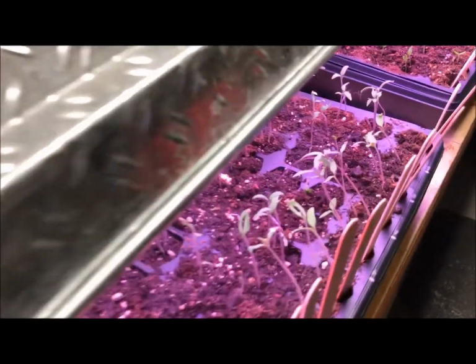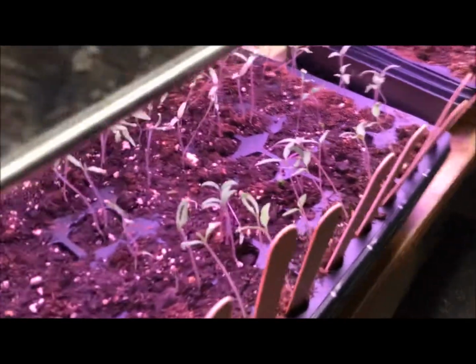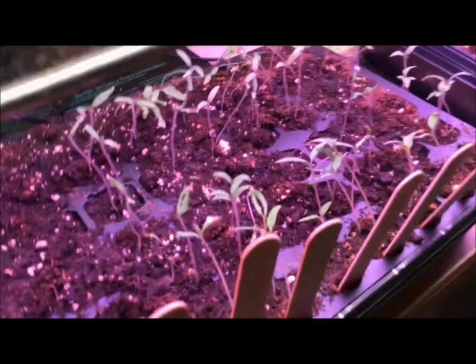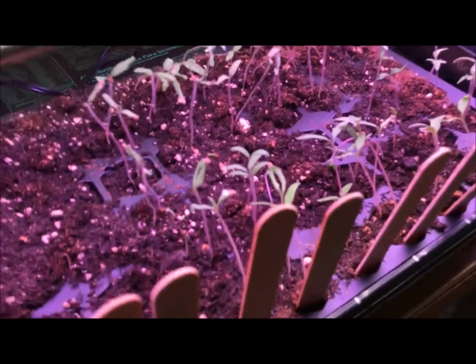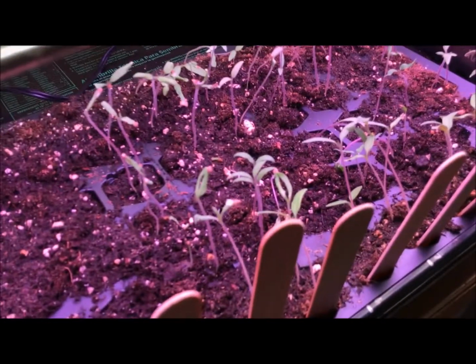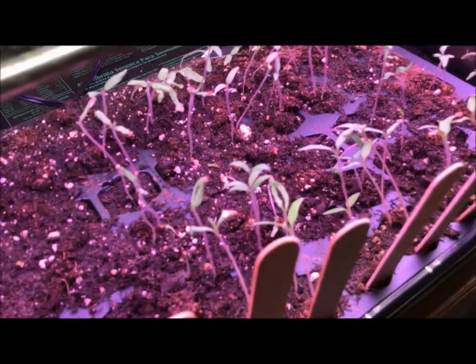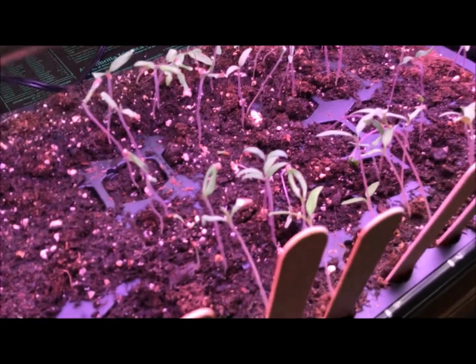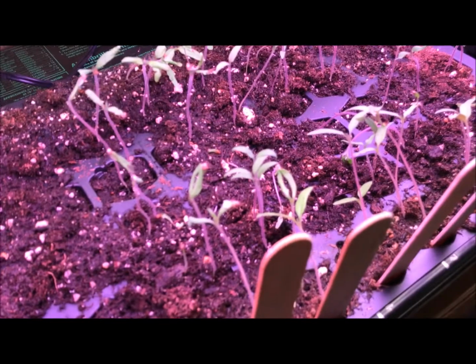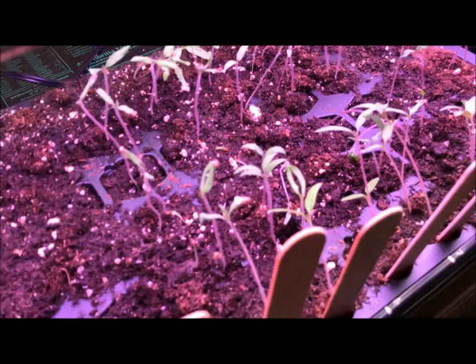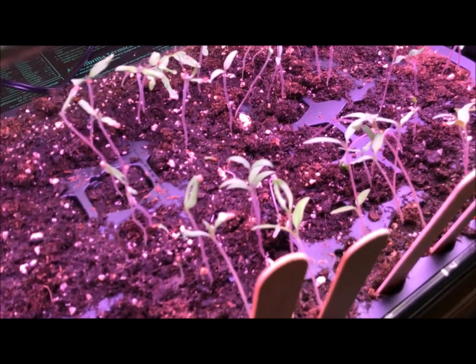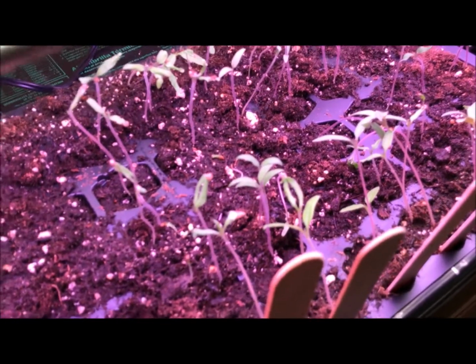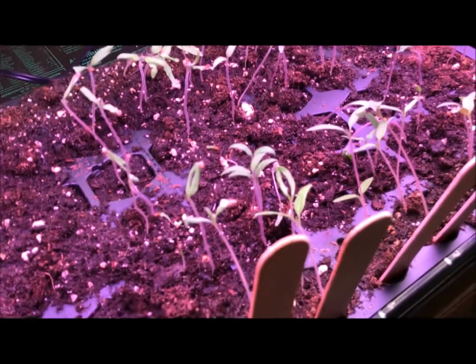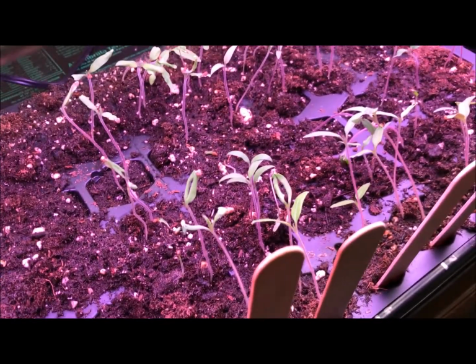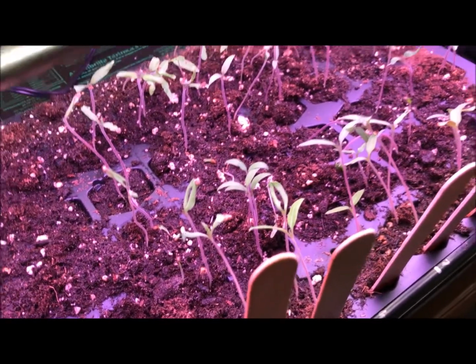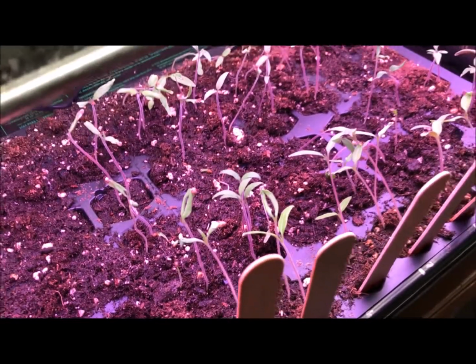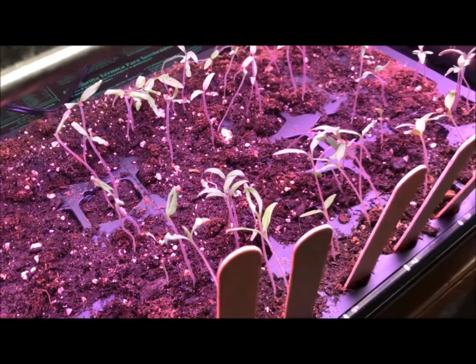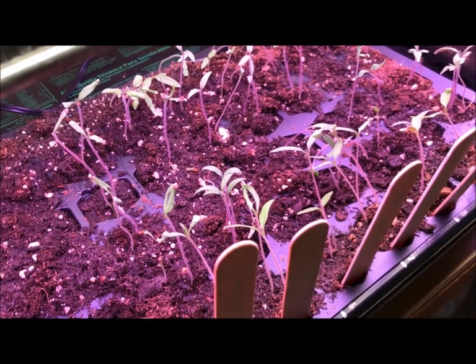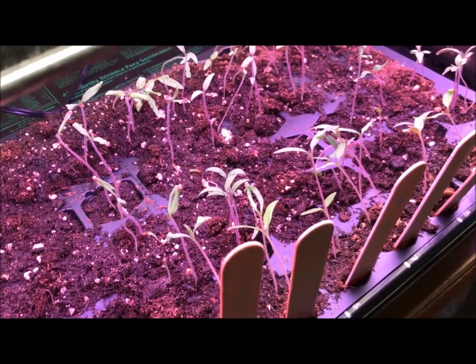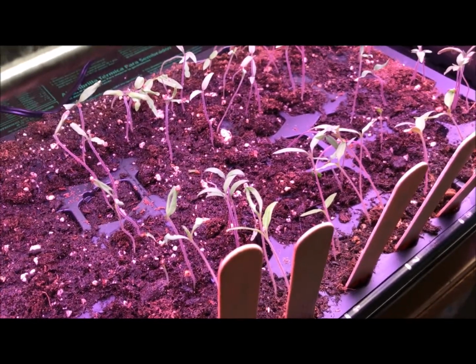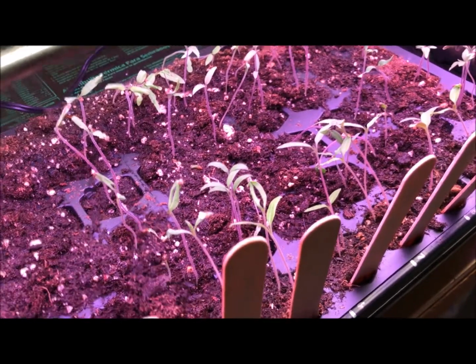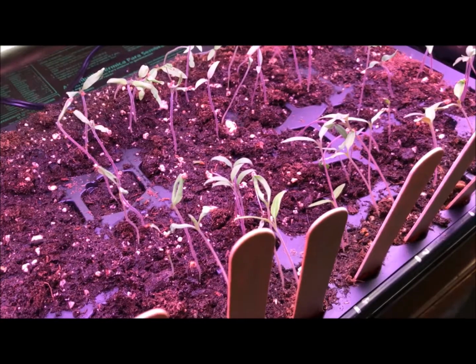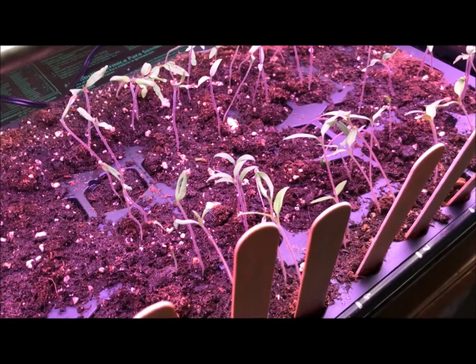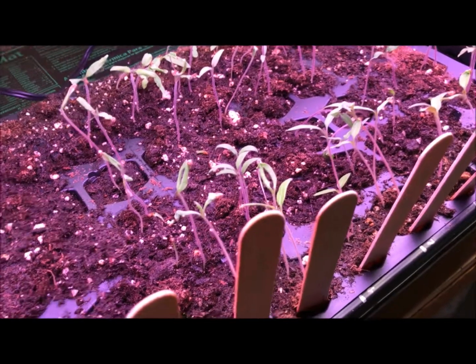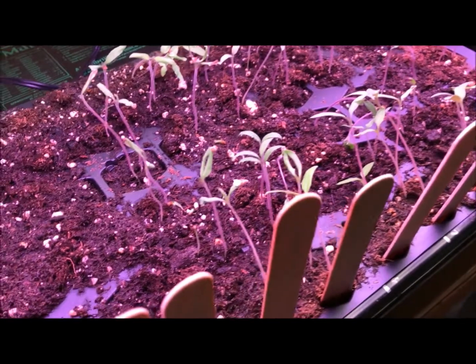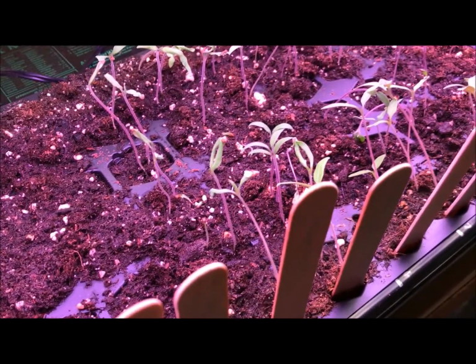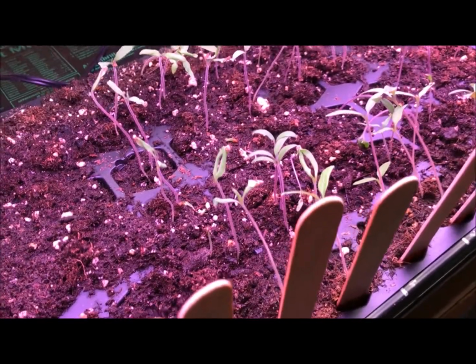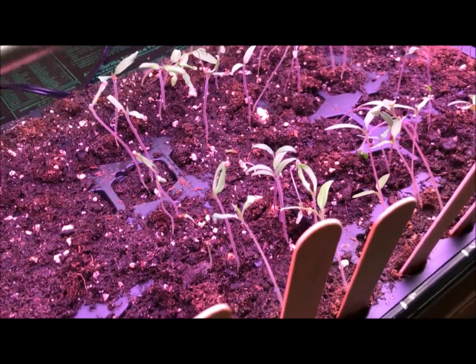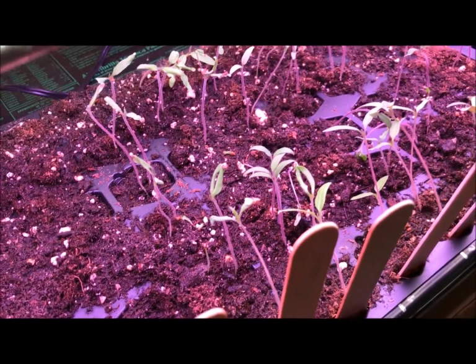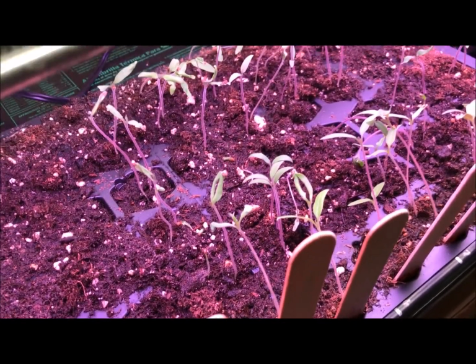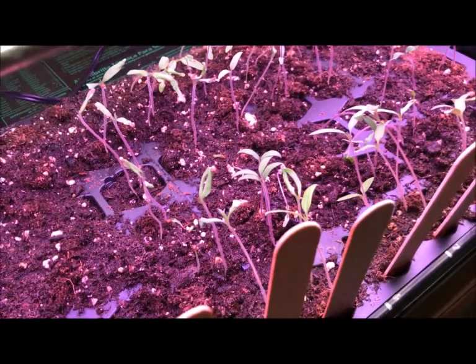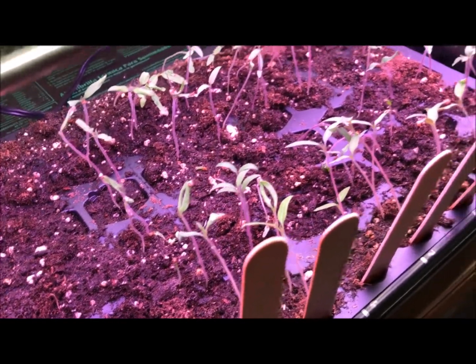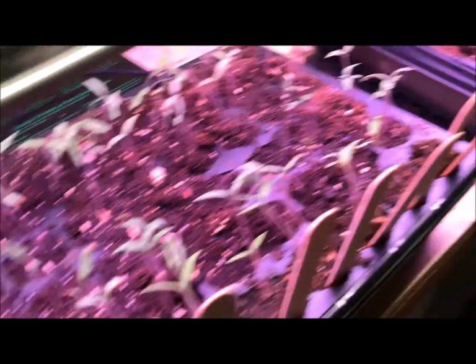The tomatoes here got a little leggy too, but I've been keeping the light really close to these guys to let them firm up. I want nice healthy thick stems on these tomato plants.